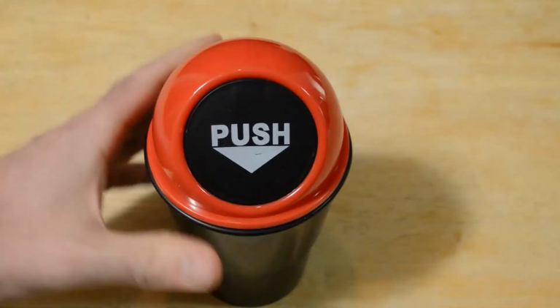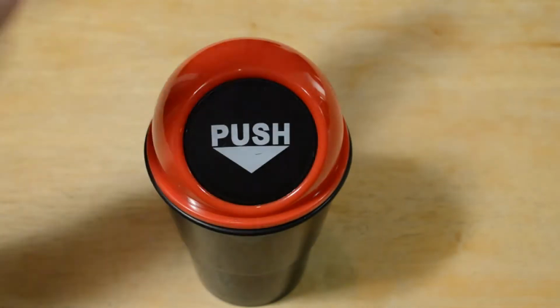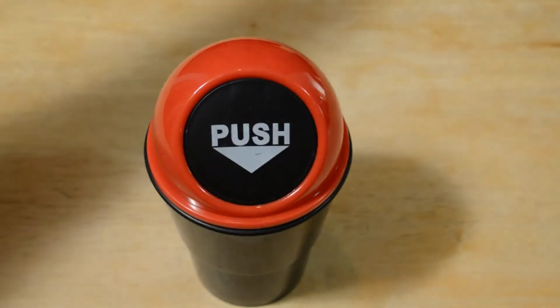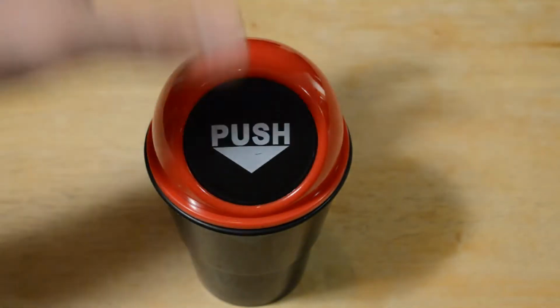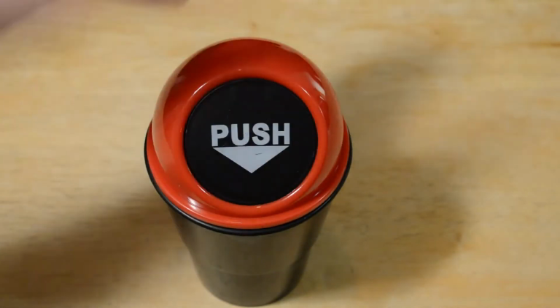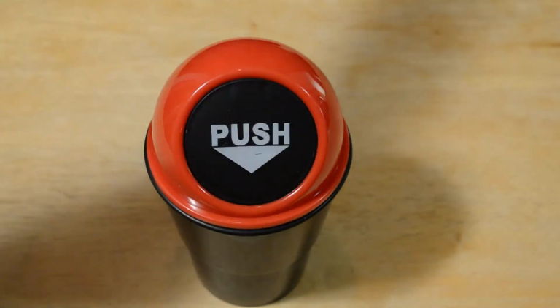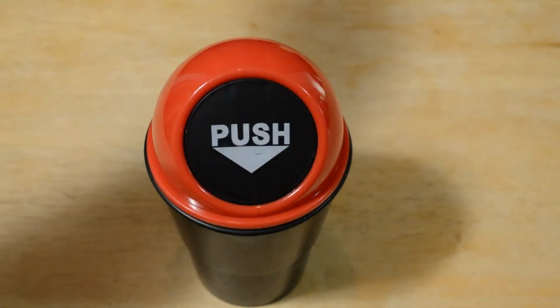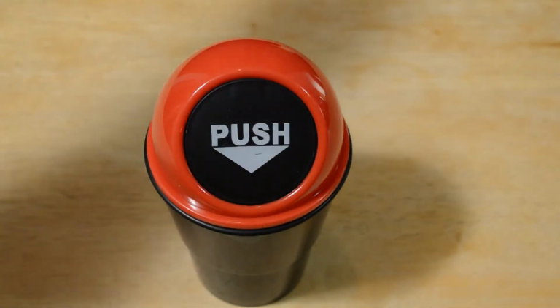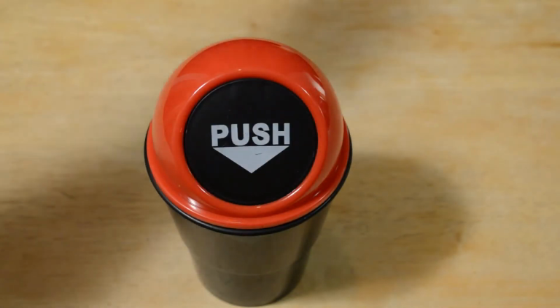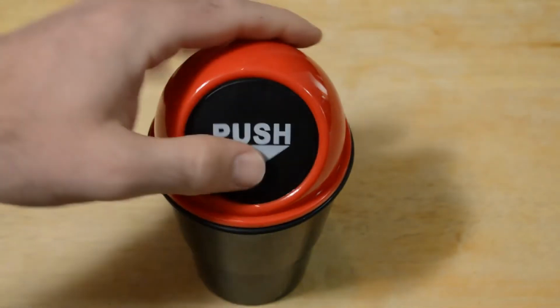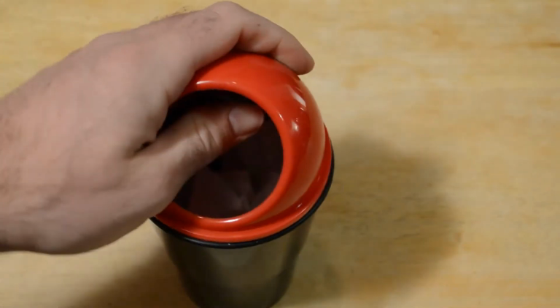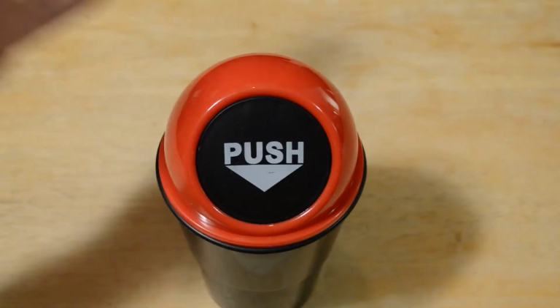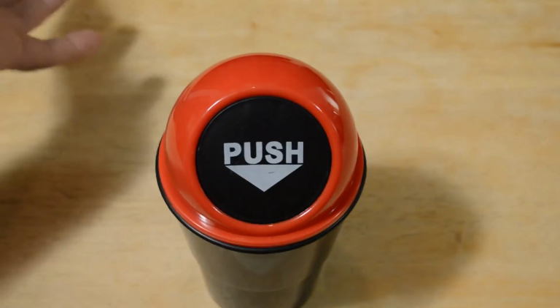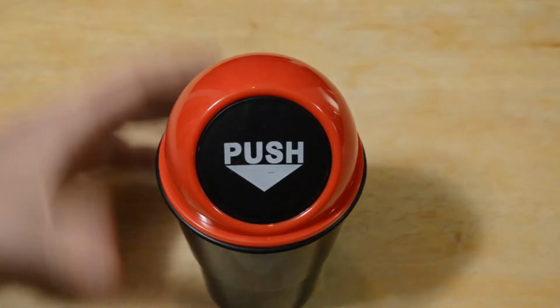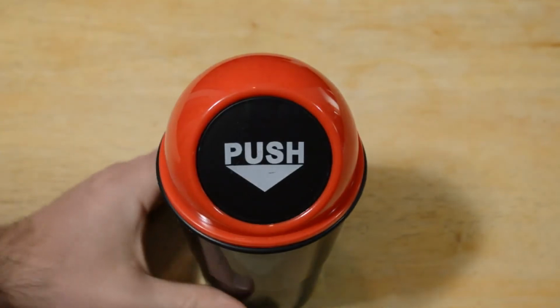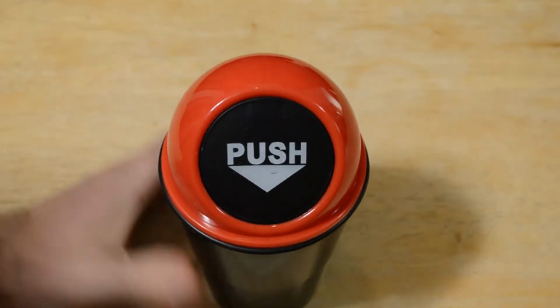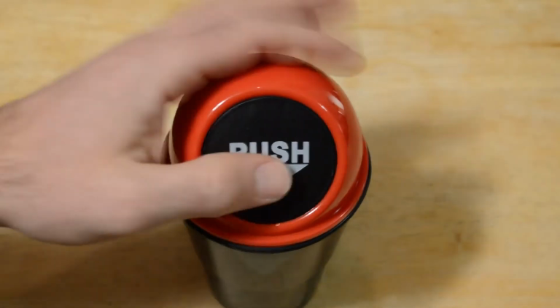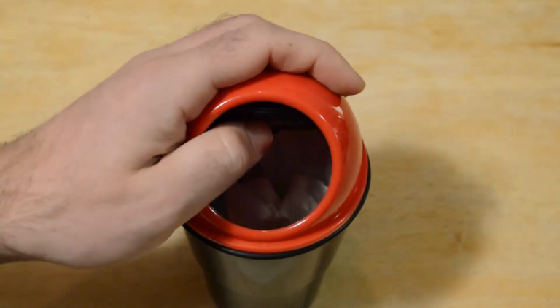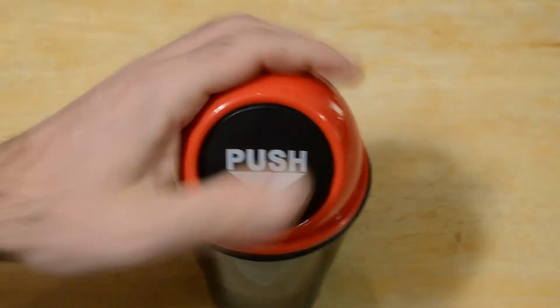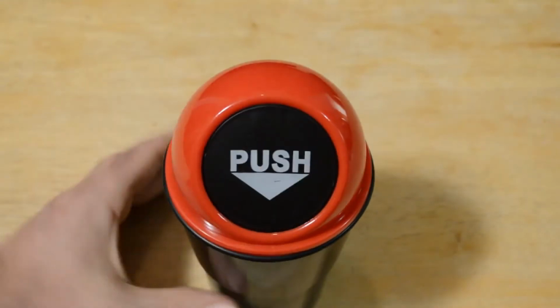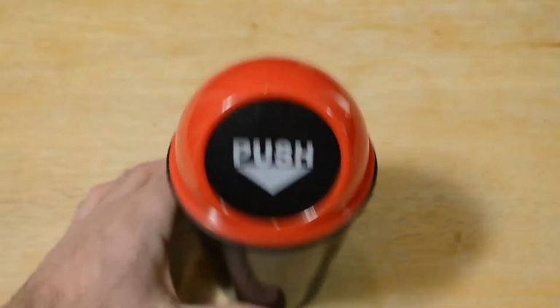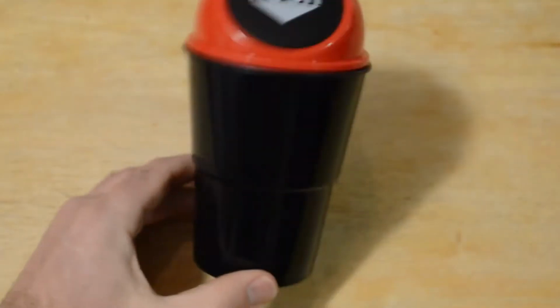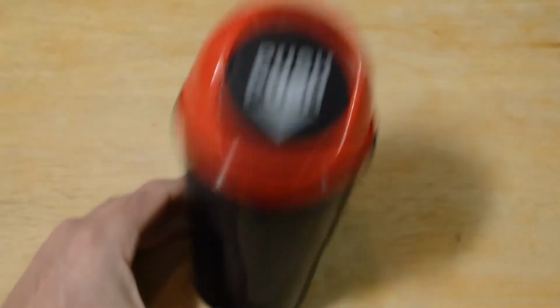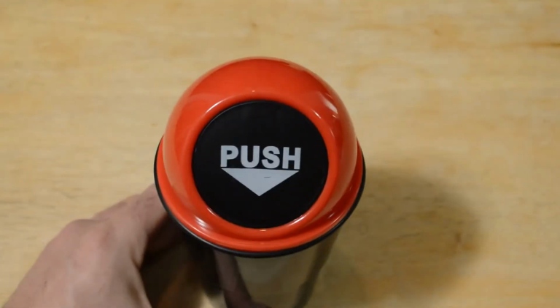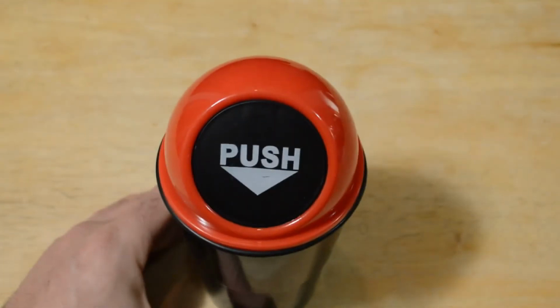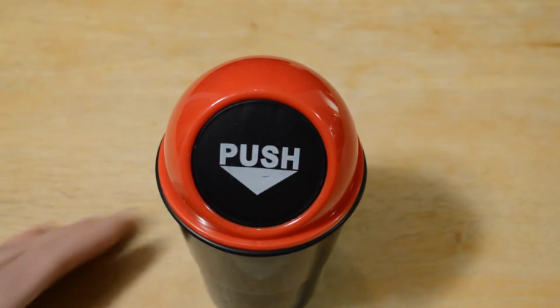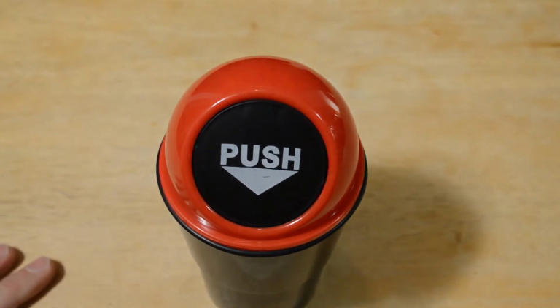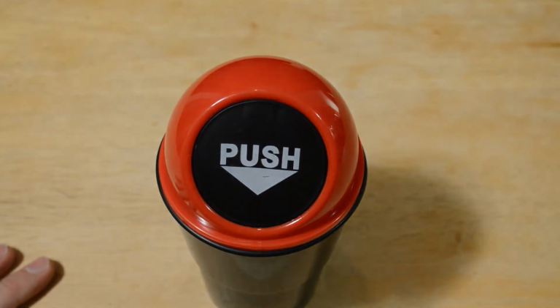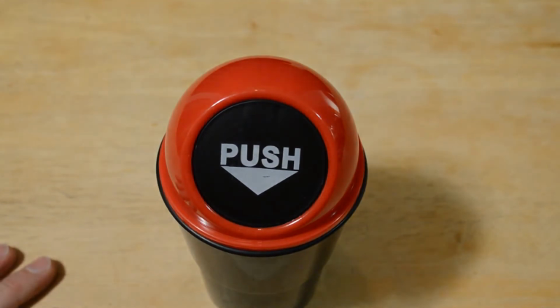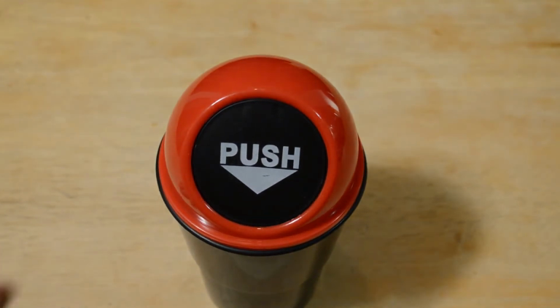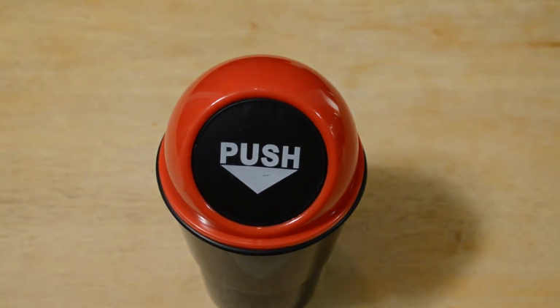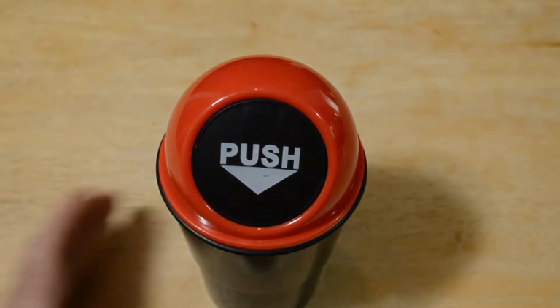It's completely out of sight, so you don't even have to think about it. If you don't know what Daiso is, it's a dollar fifty Japanese dollar store — I would definitely recommend checking it out.